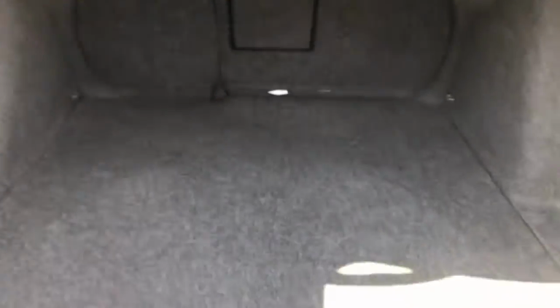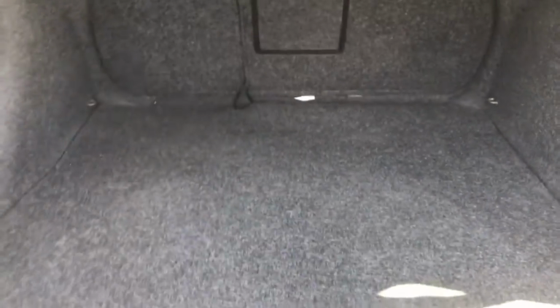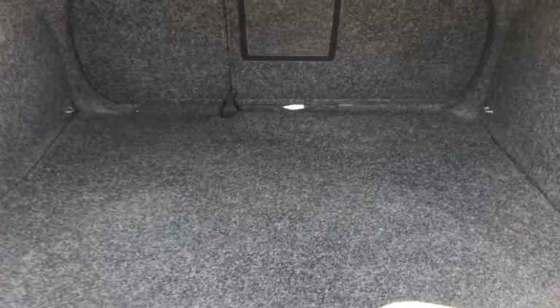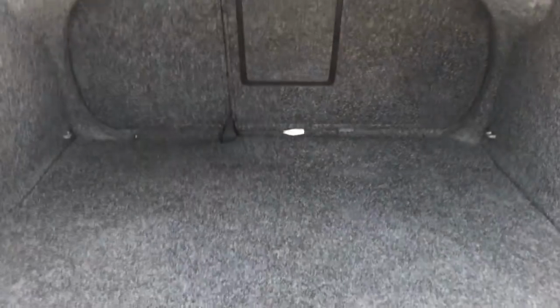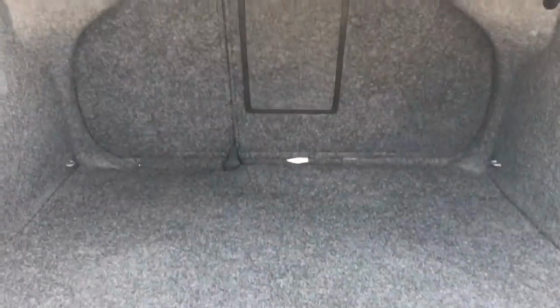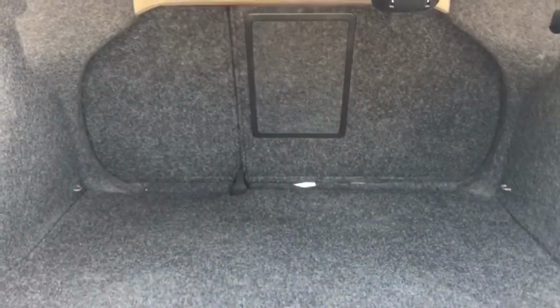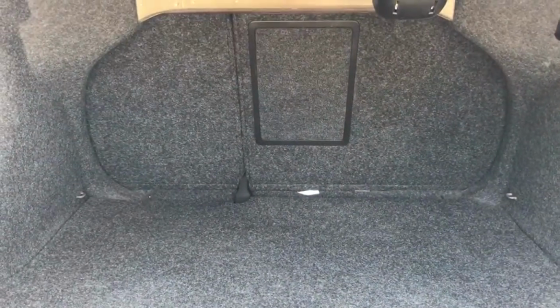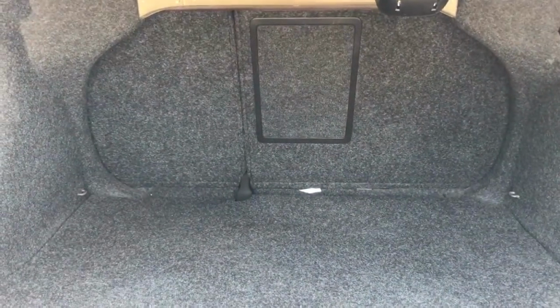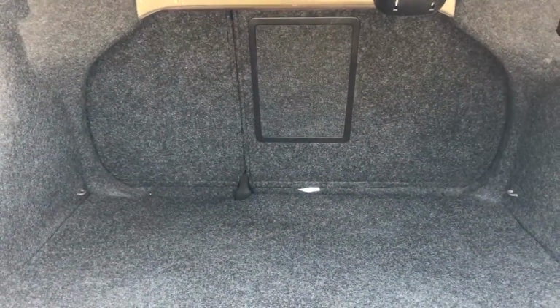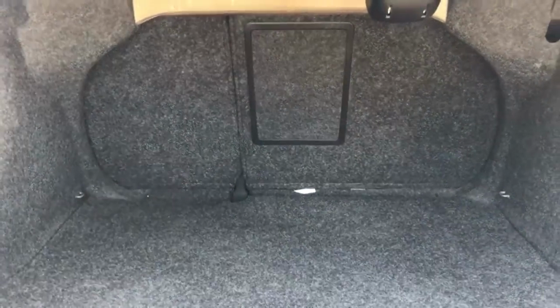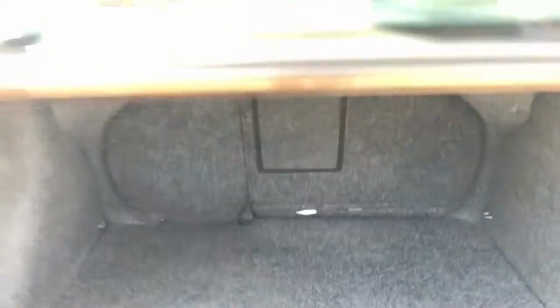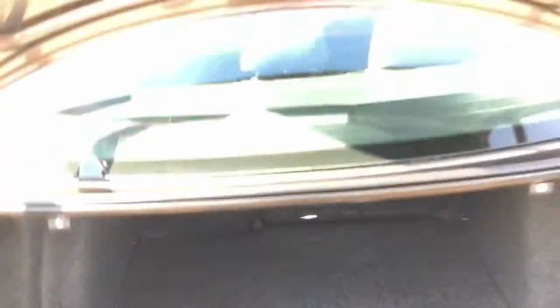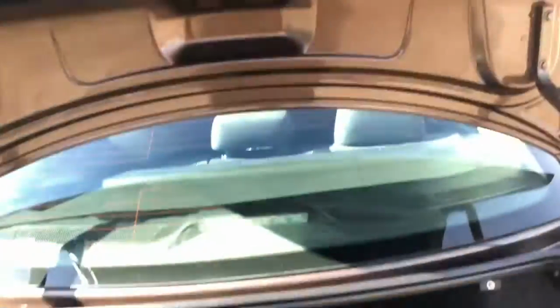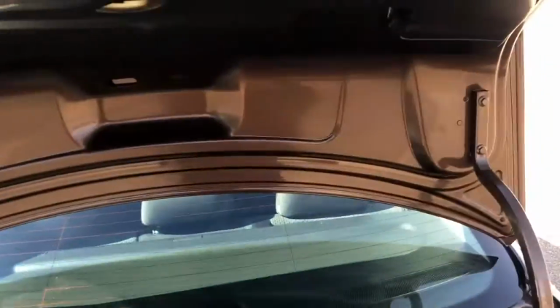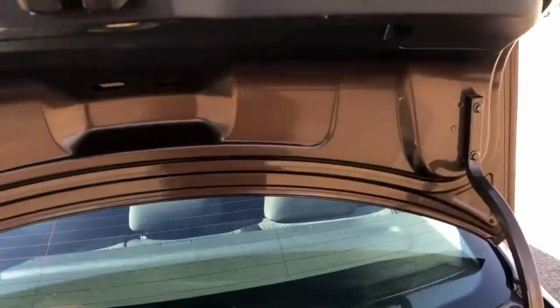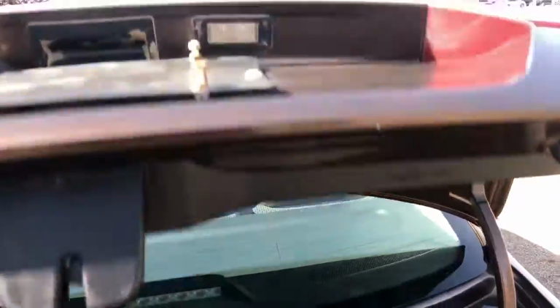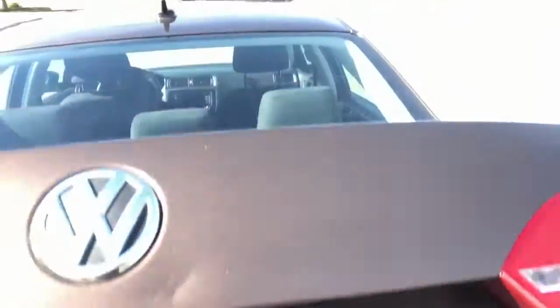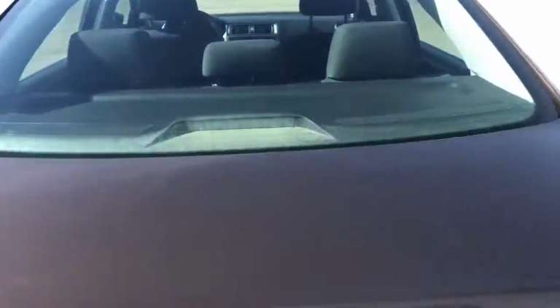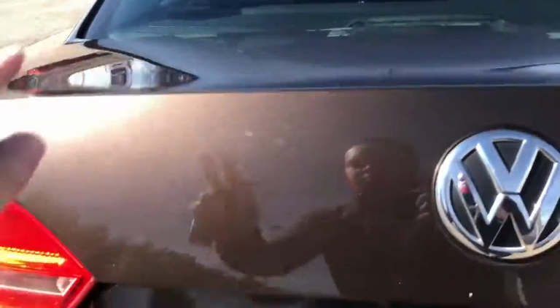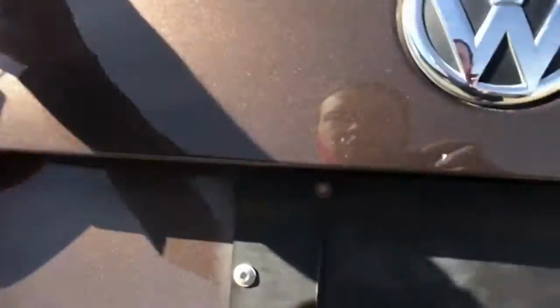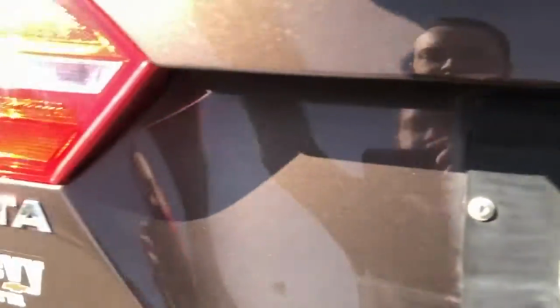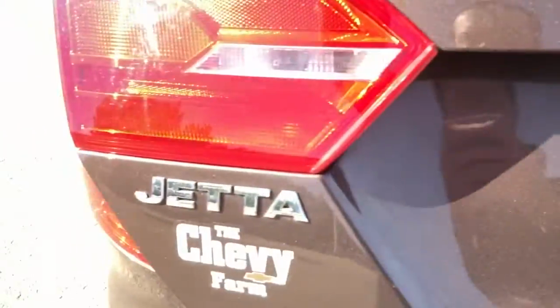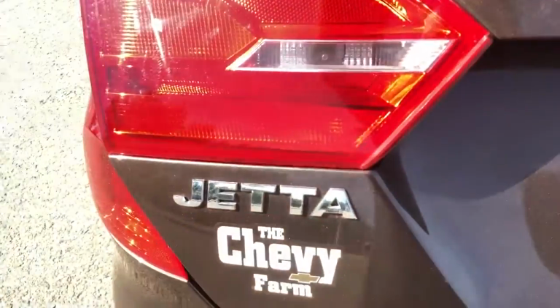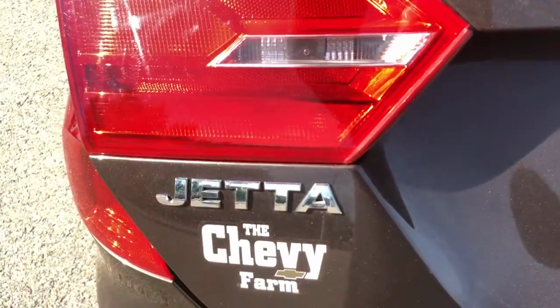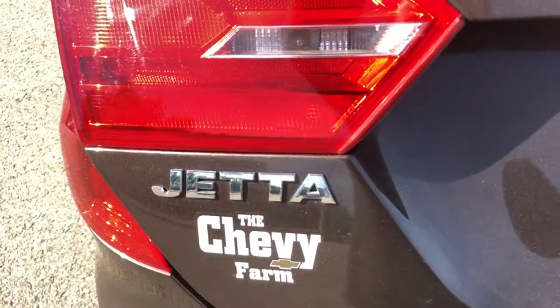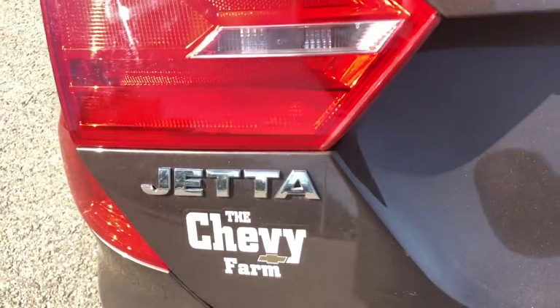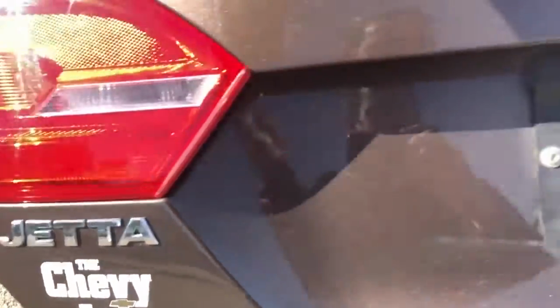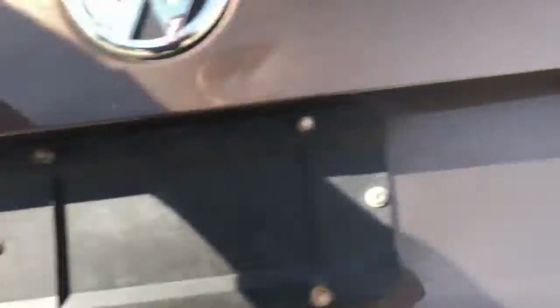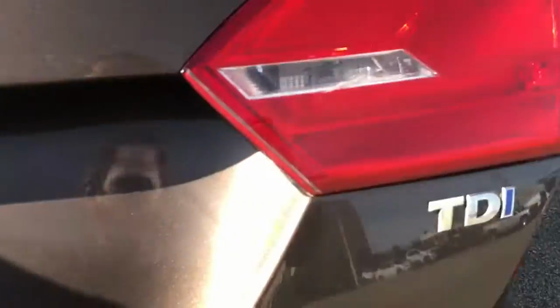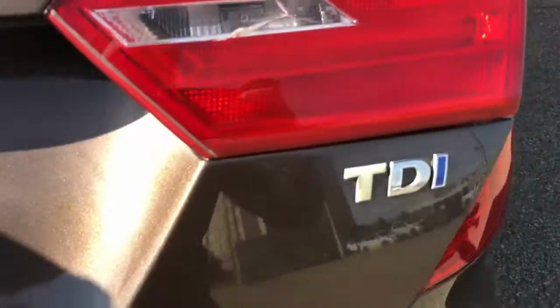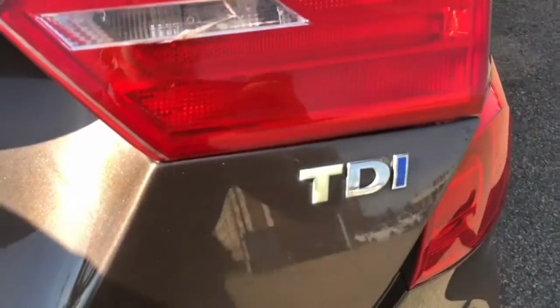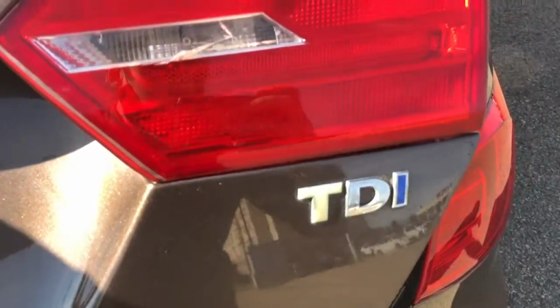Moving into the trunk, which we can either open from our key or from our front cabin. We have plenty of storage with a center console that opens through. On the back of it we can see our Jetta logo as well as our trim logo.